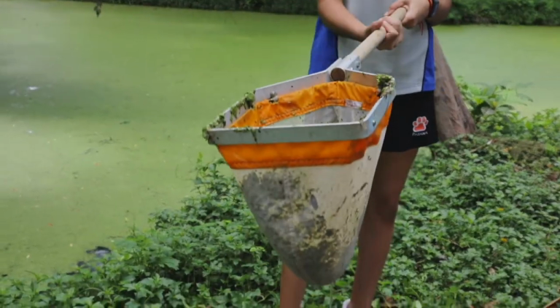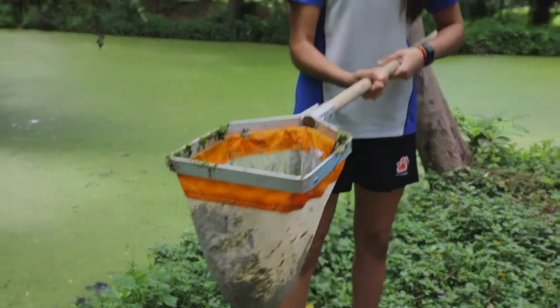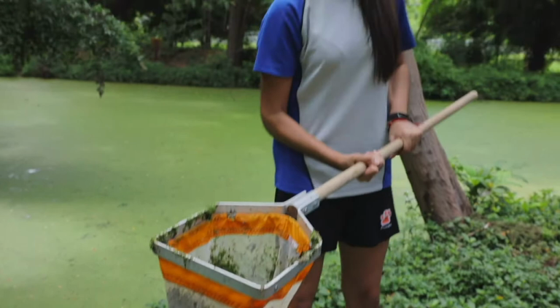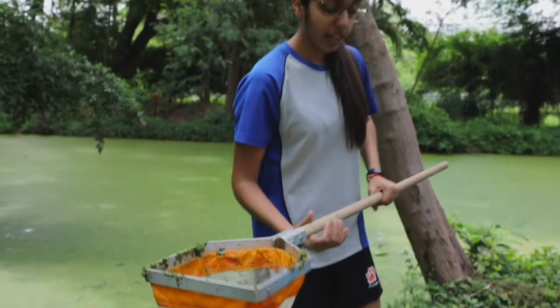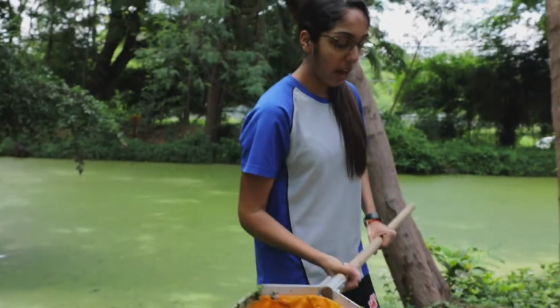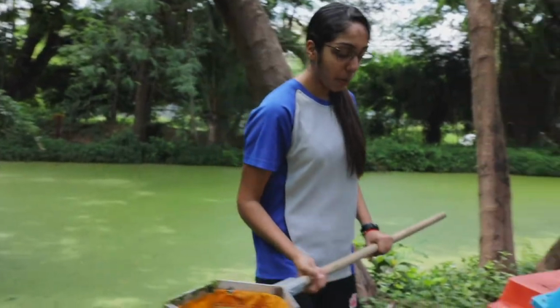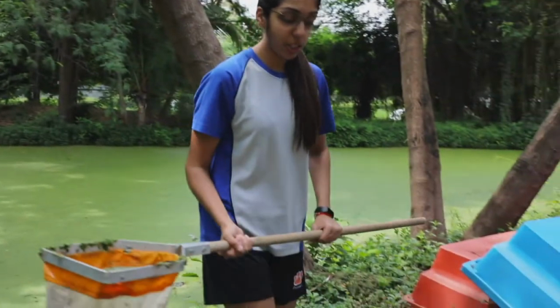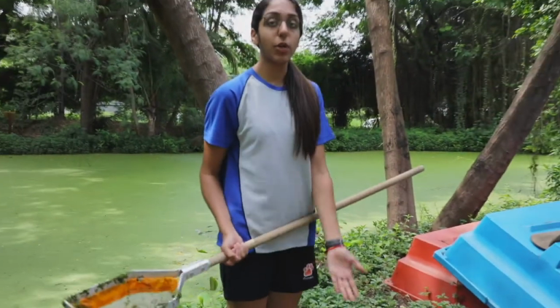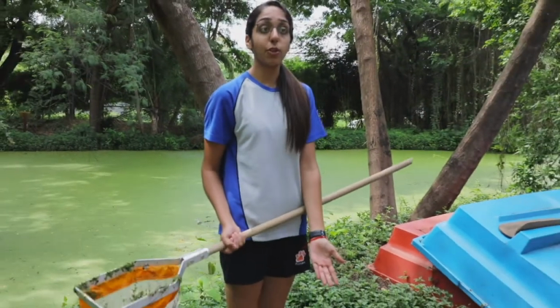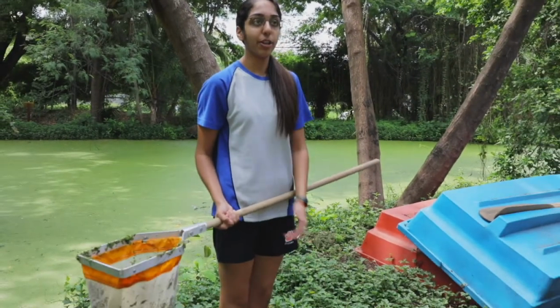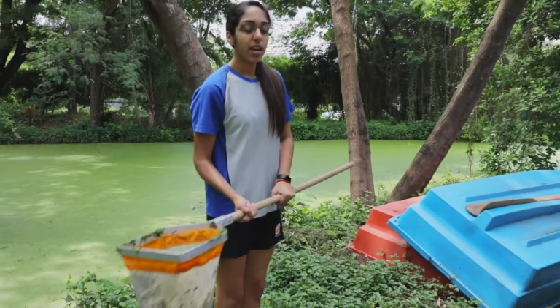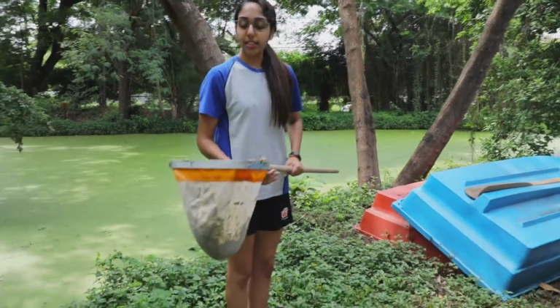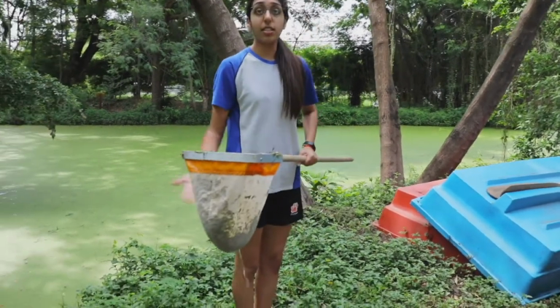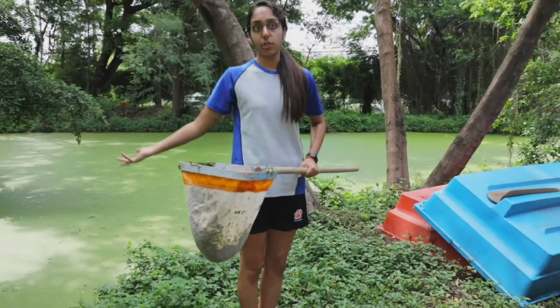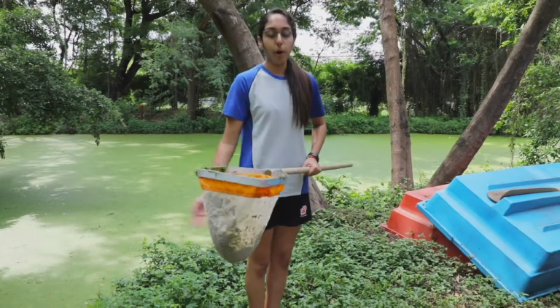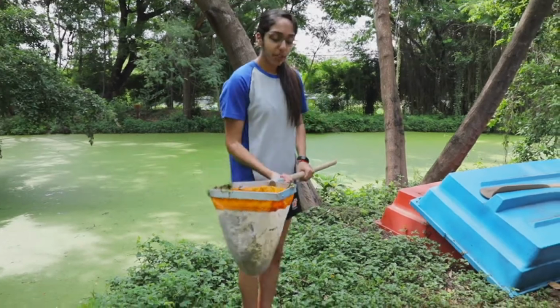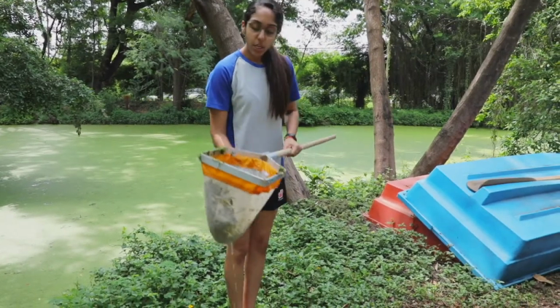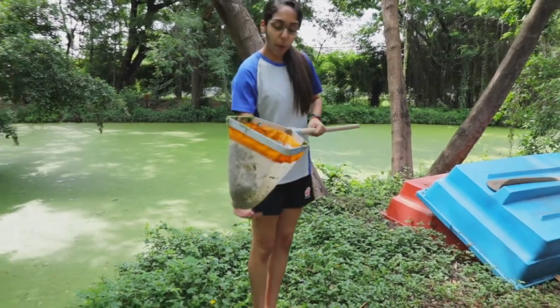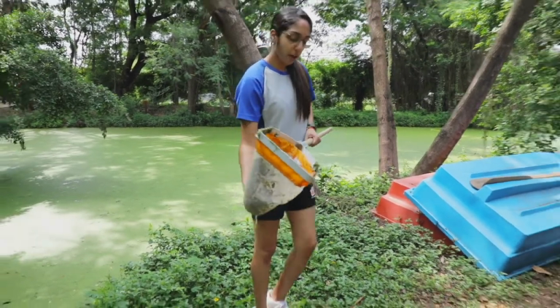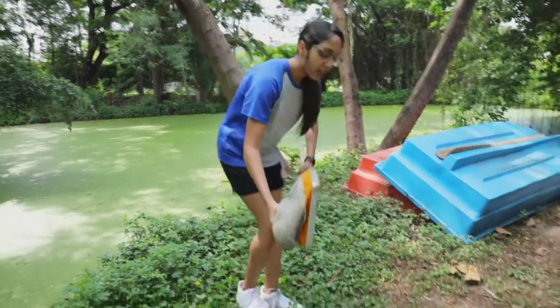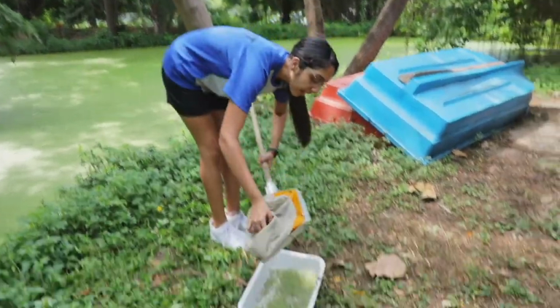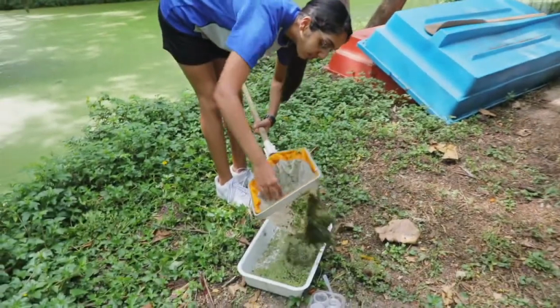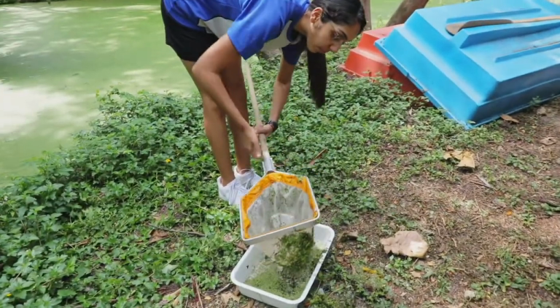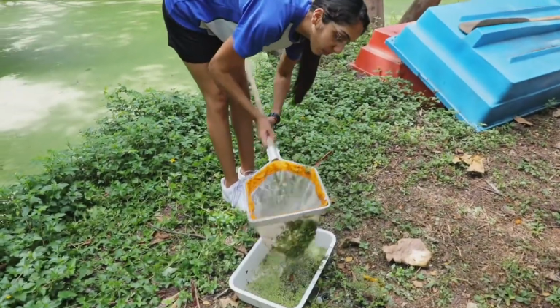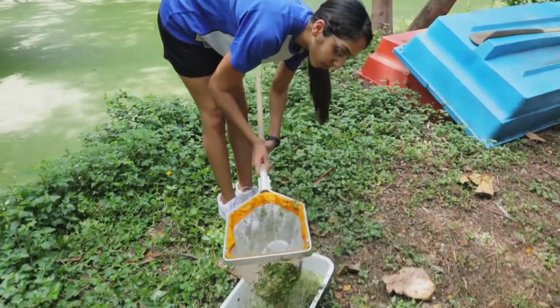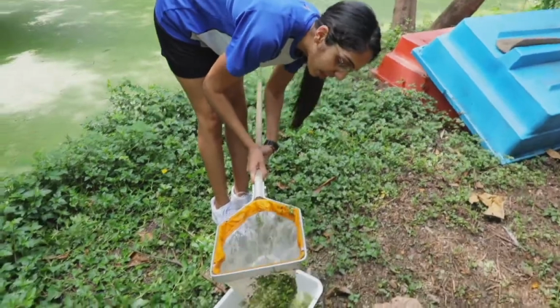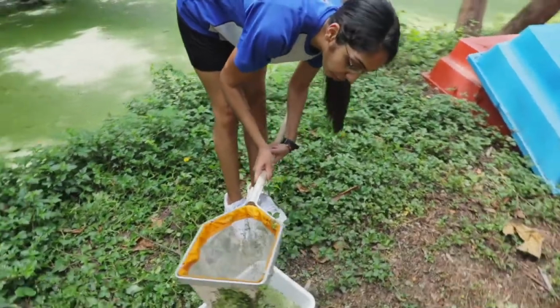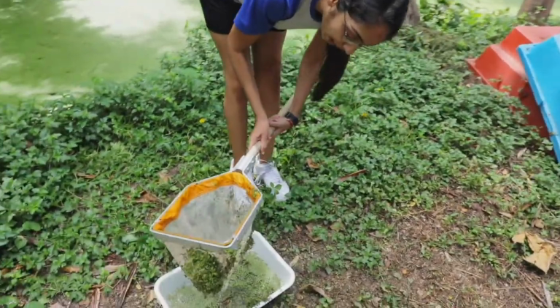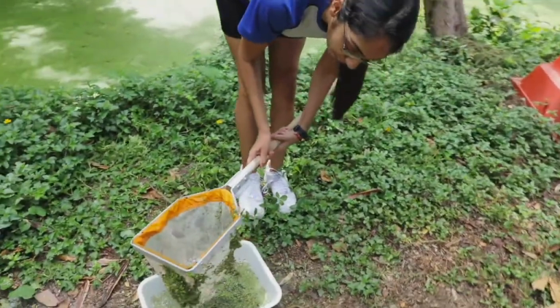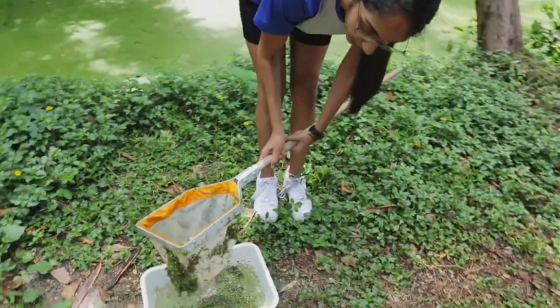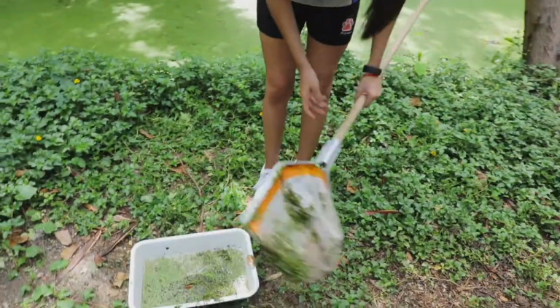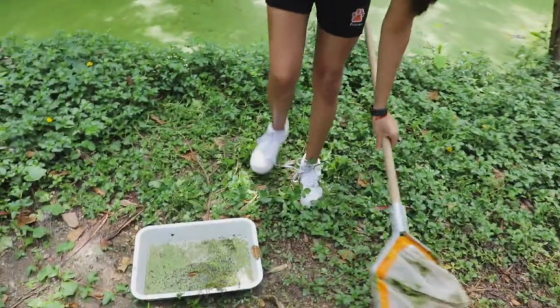So after sweeping and getting it out, you want to make sure that you have a tray that's full of water, as these species originate from the pond. You want to pour it out and get it in, and then try to identify if we can get any species out of here.